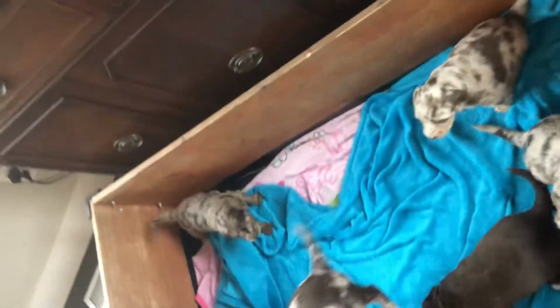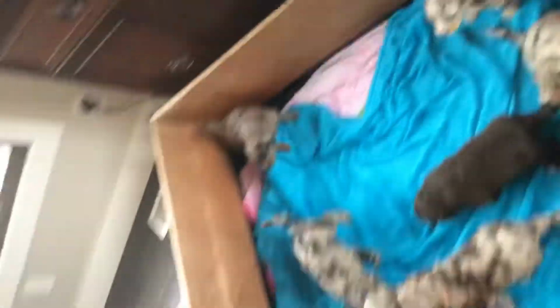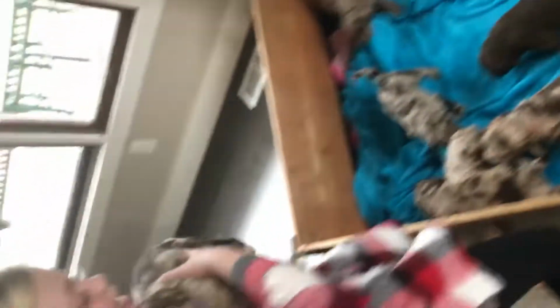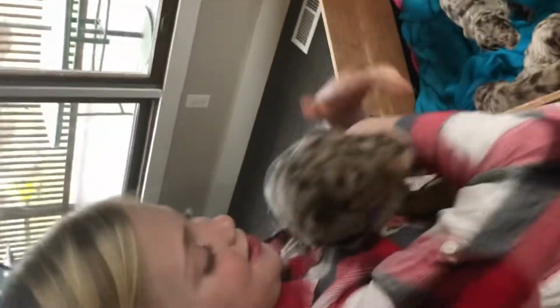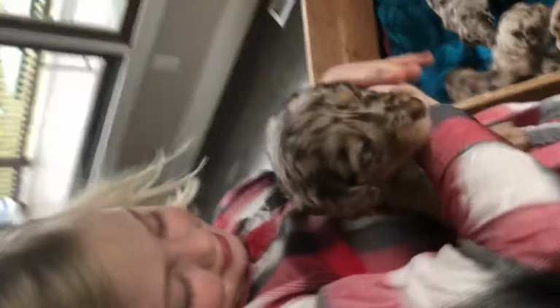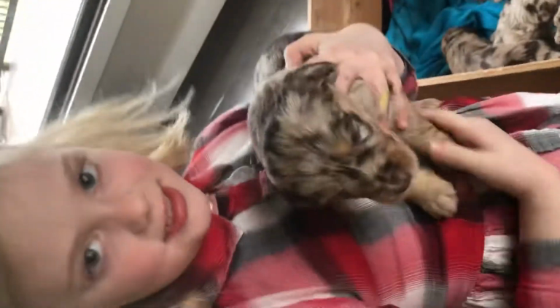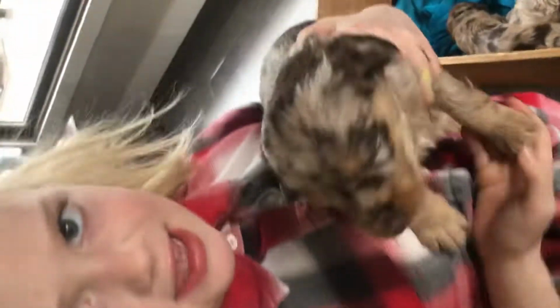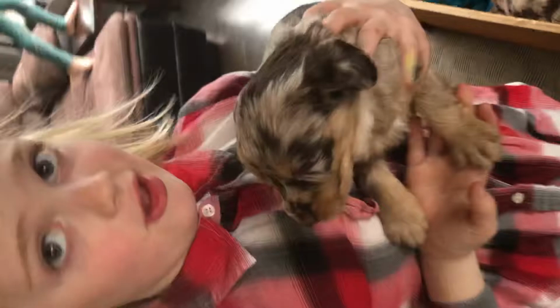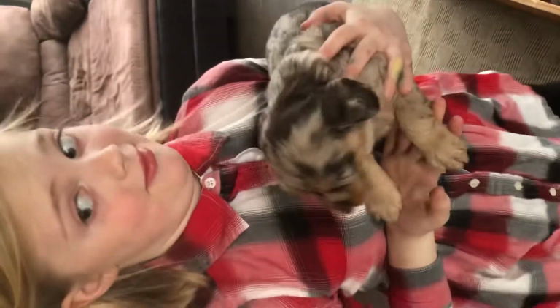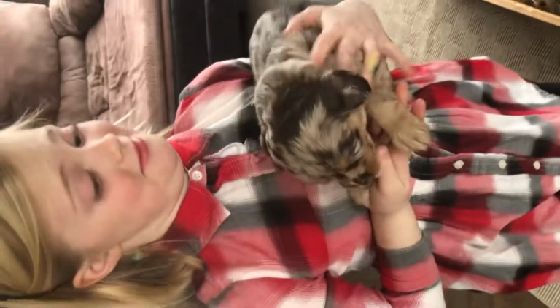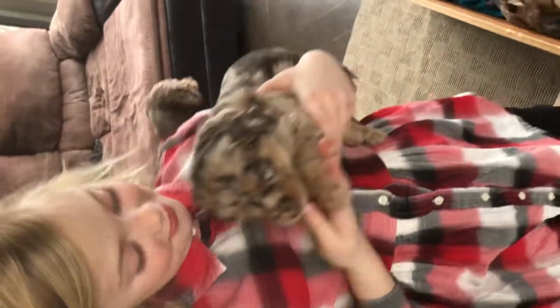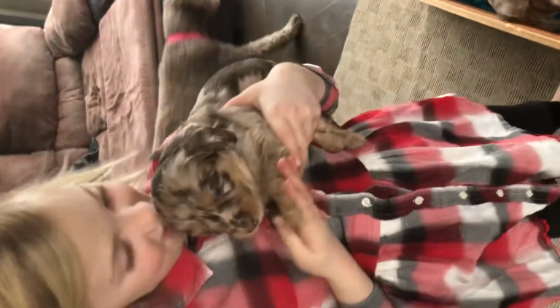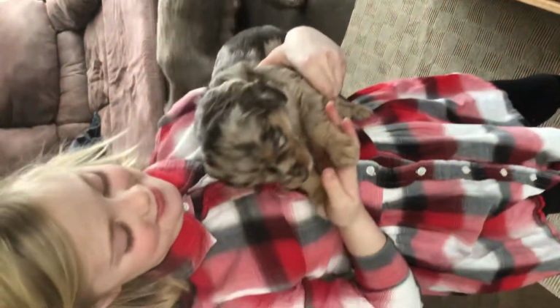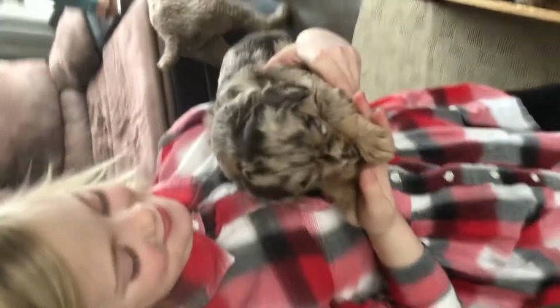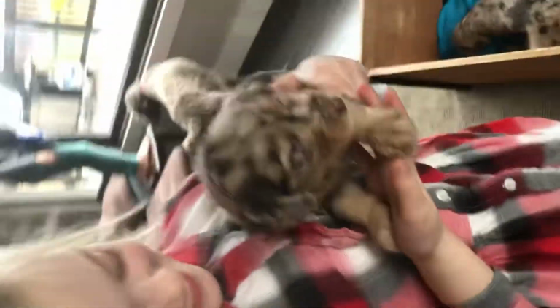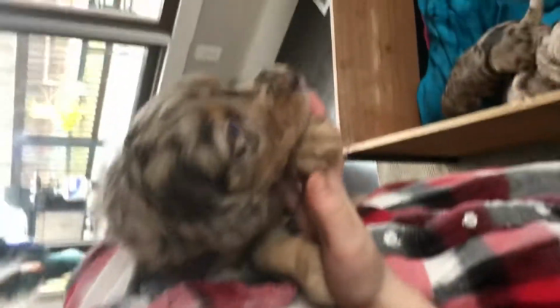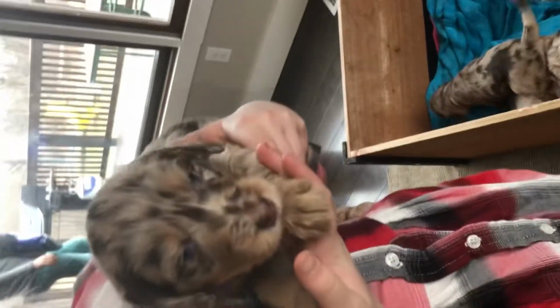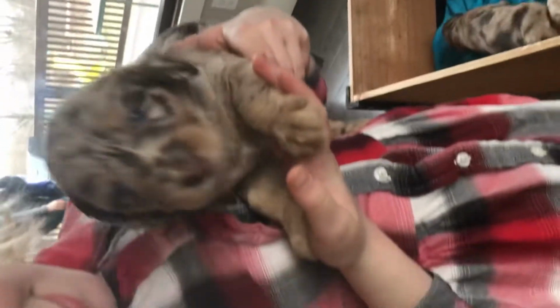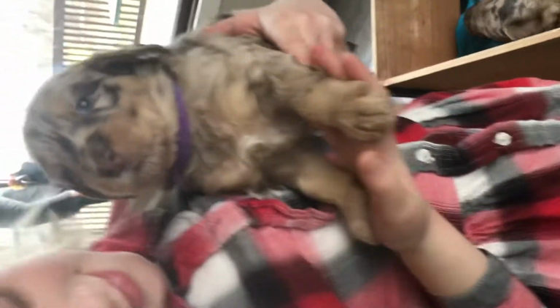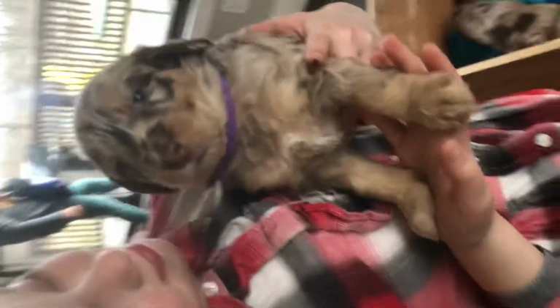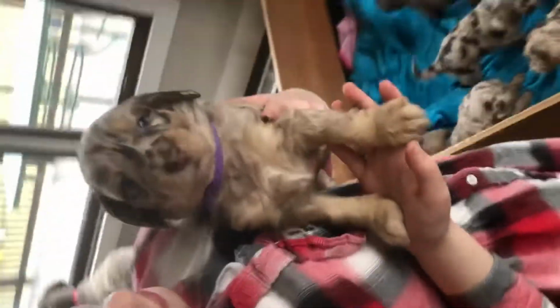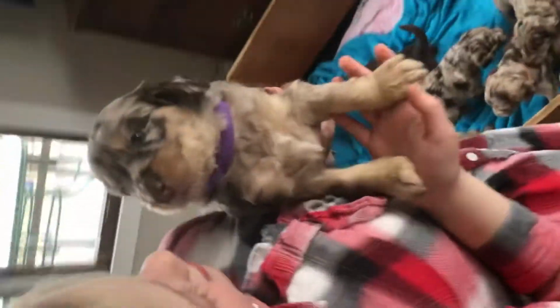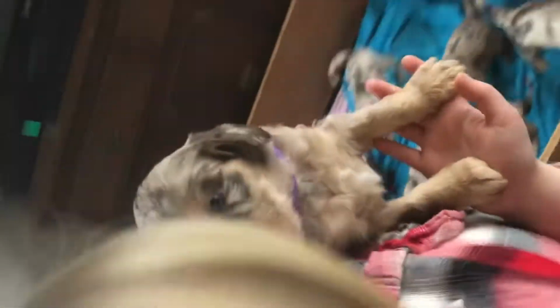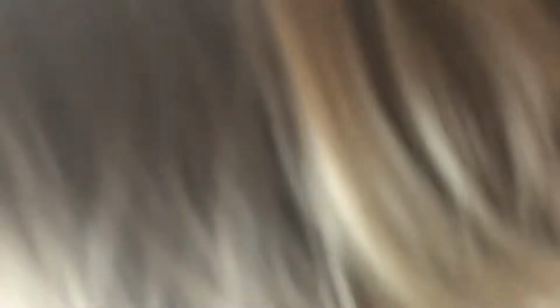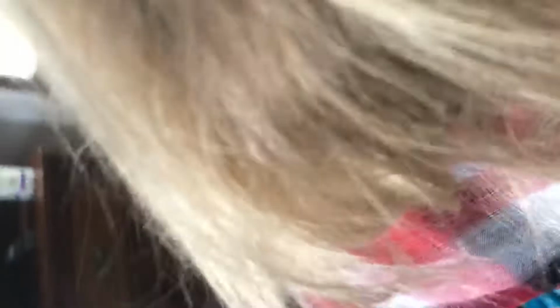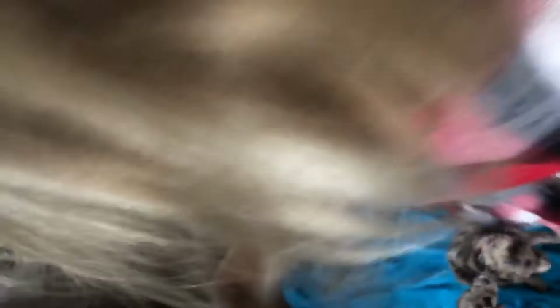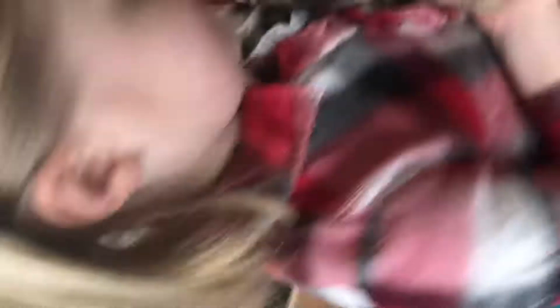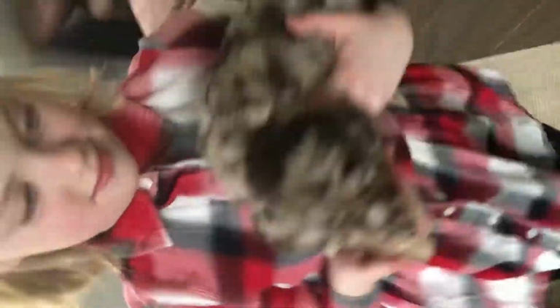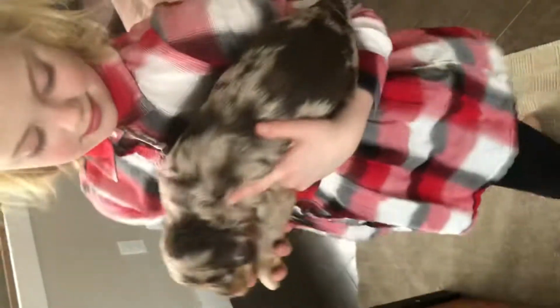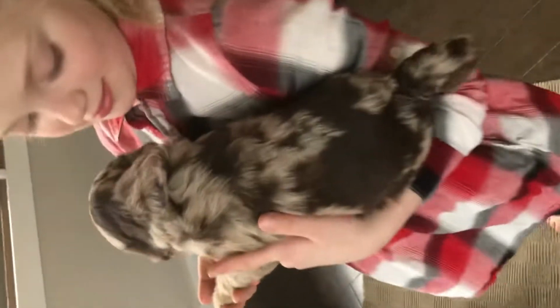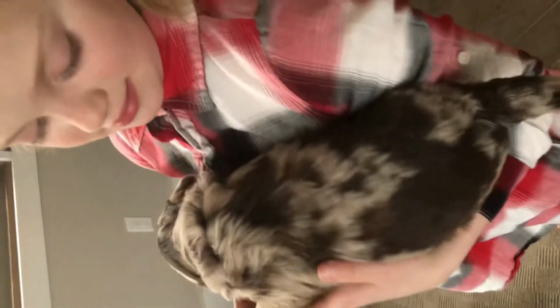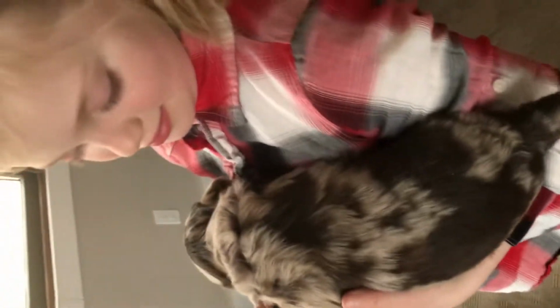This is Paisley. She is sold. She's the biggest girl — she's a sweetie. She's still the biggest one. Let me see her back. Oh, she's a cutie.